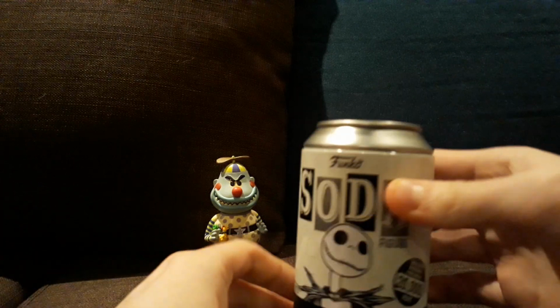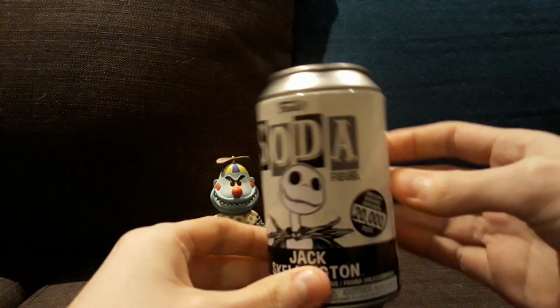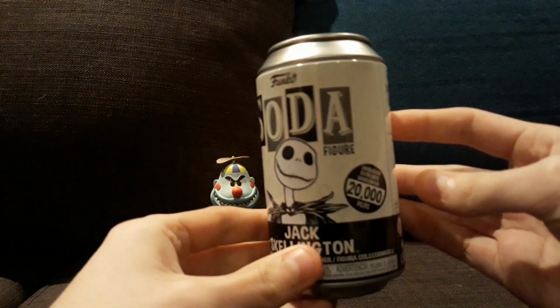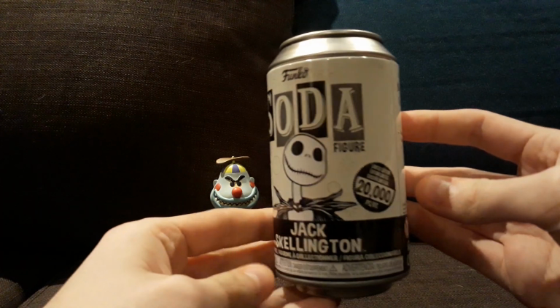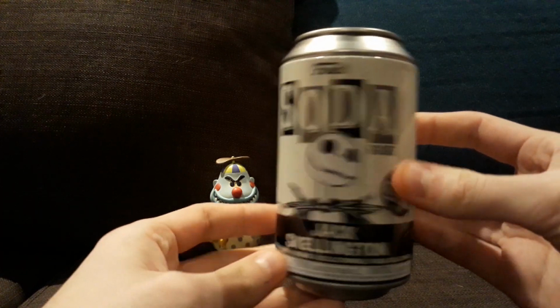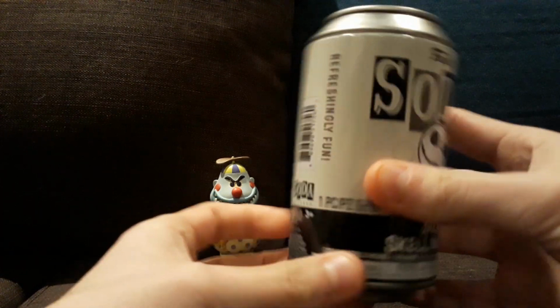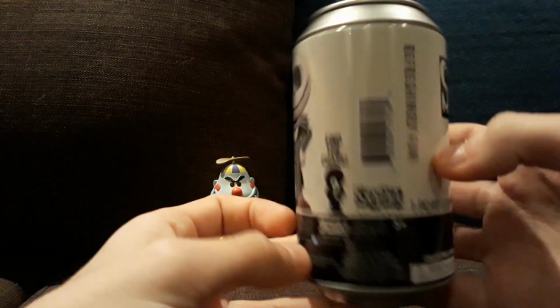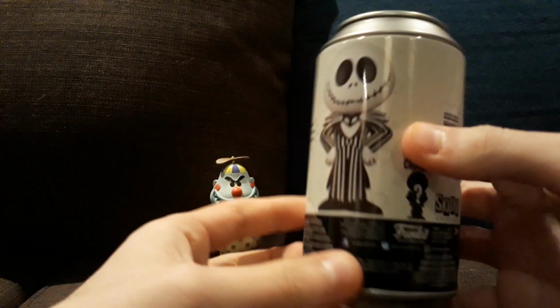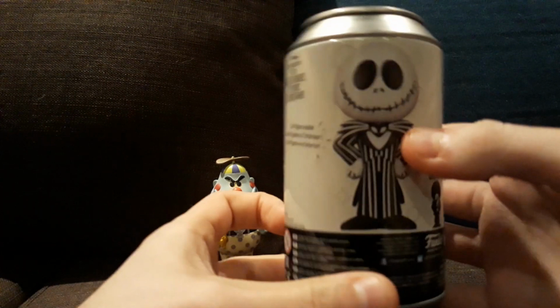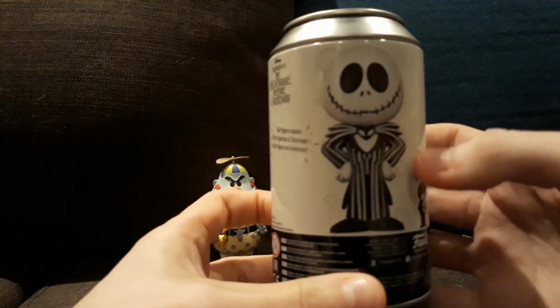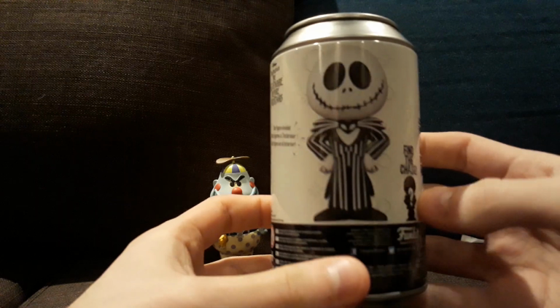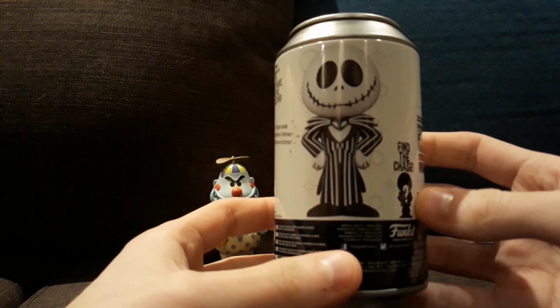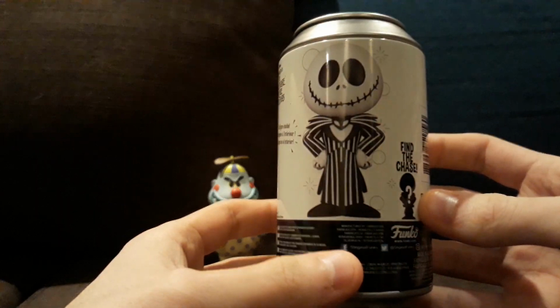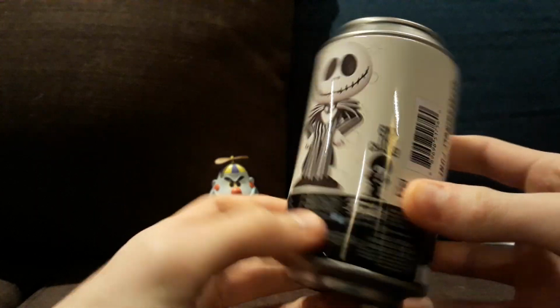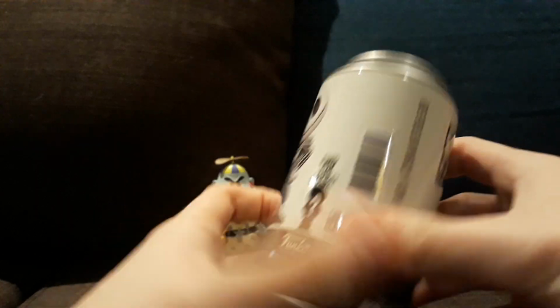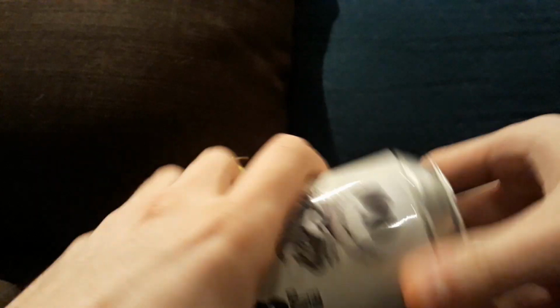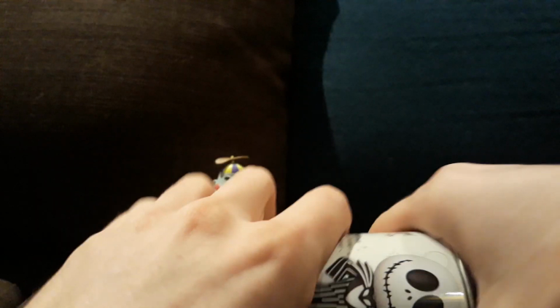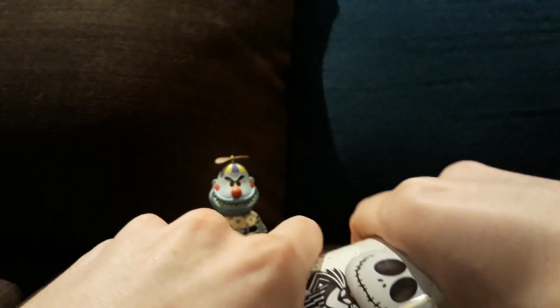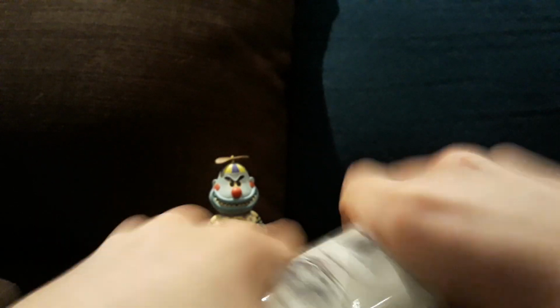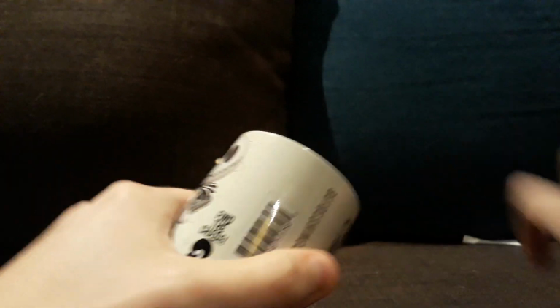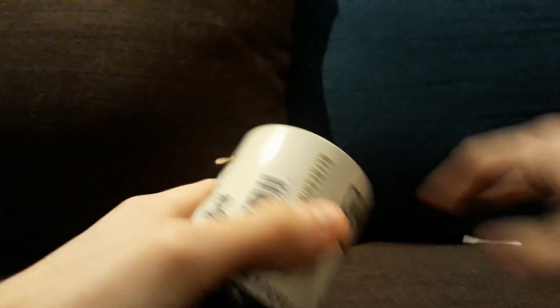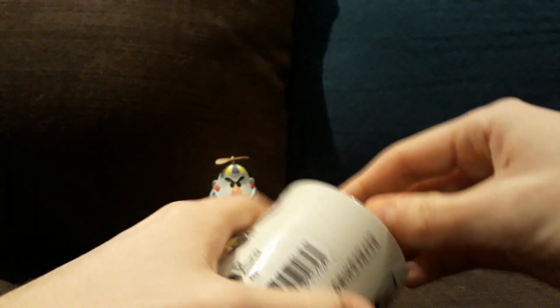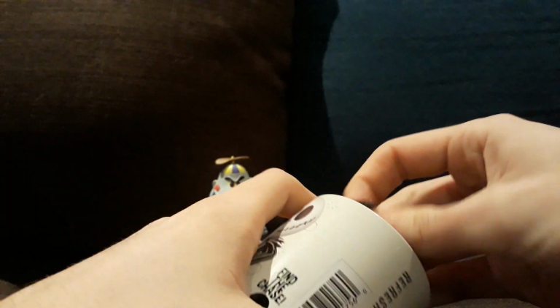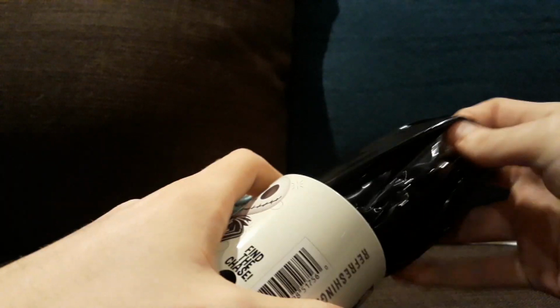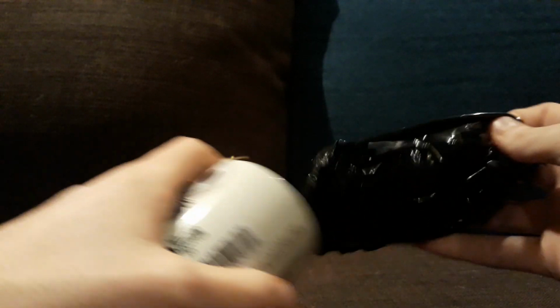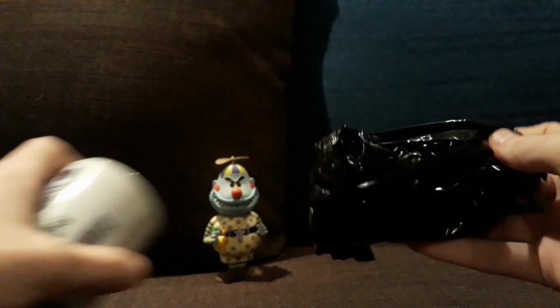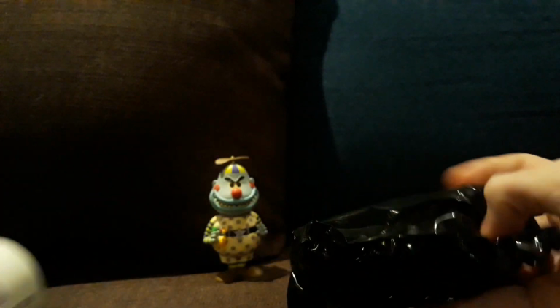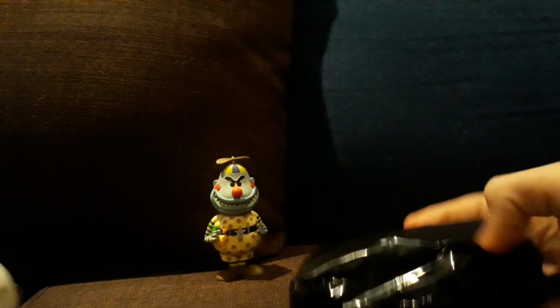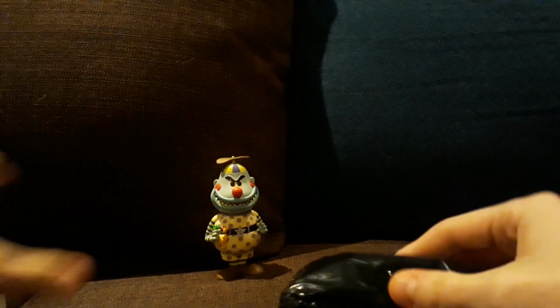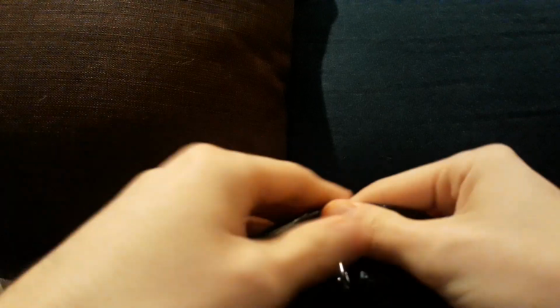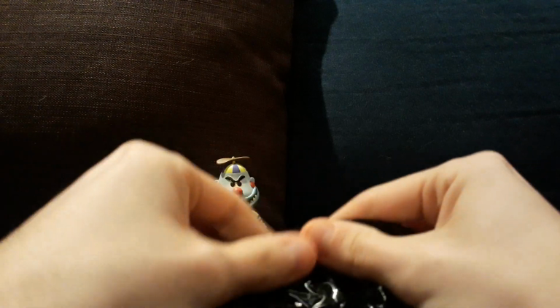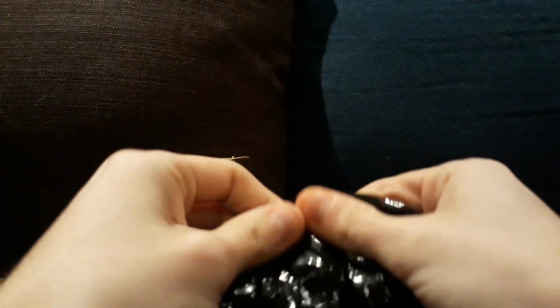Okay, so here's Jack Skellington. That's what the common looks like. The Chase — his mouth is open, but even cooler, he glows in the dark.